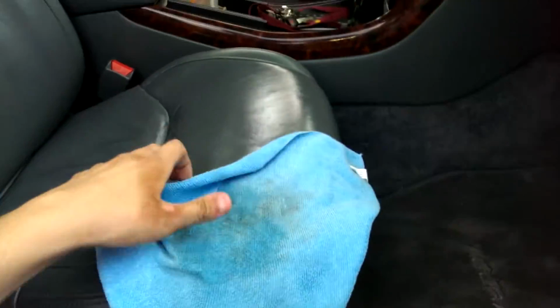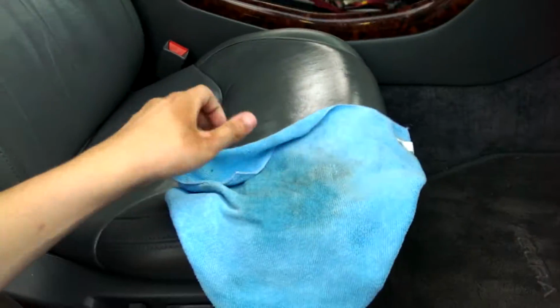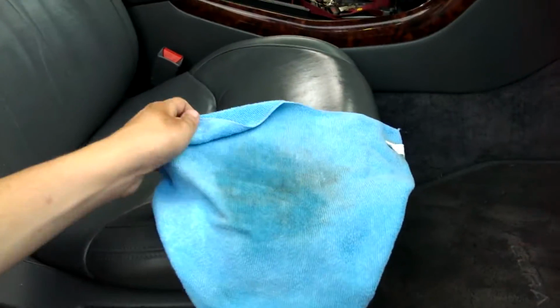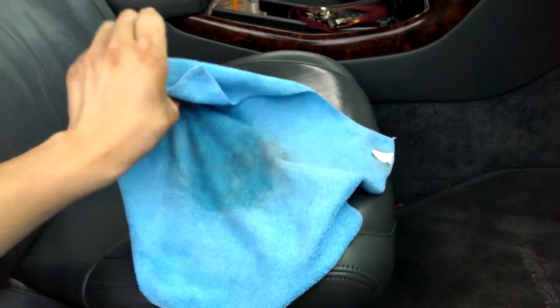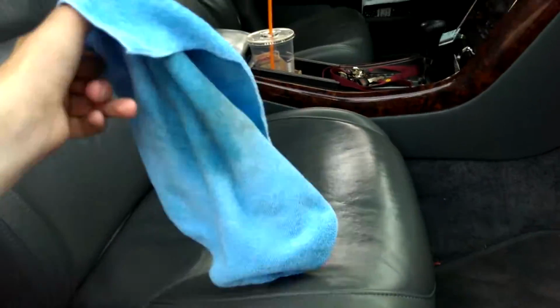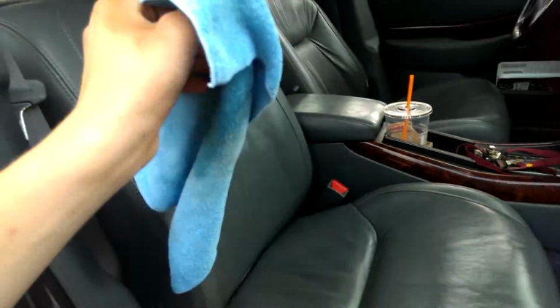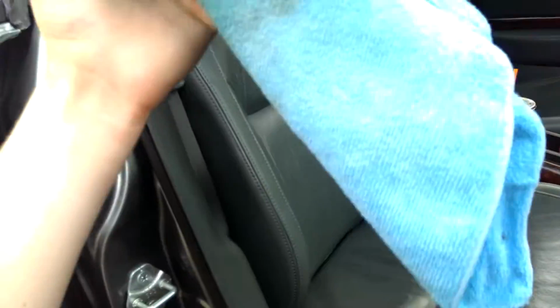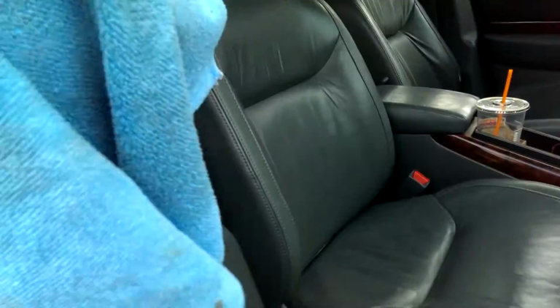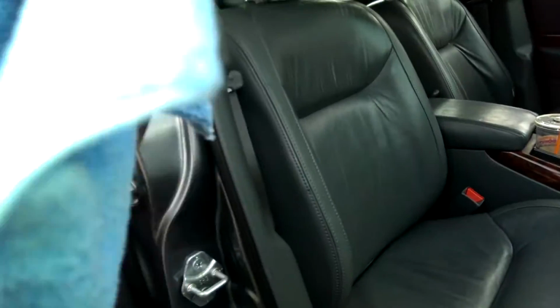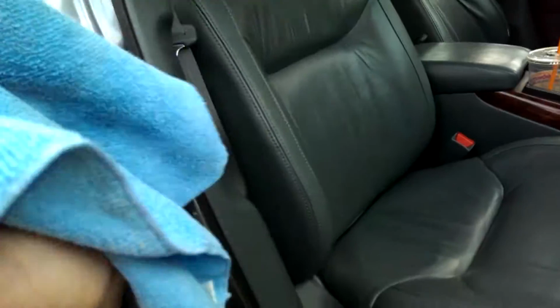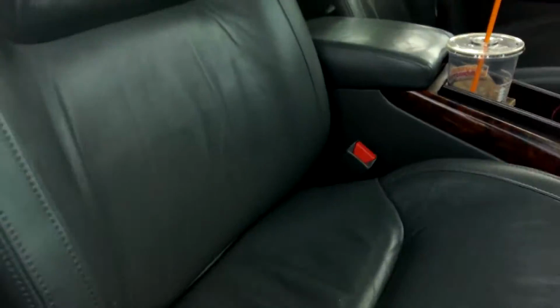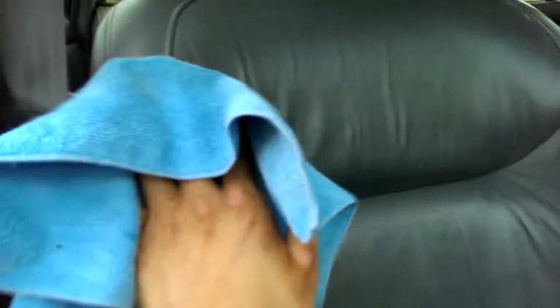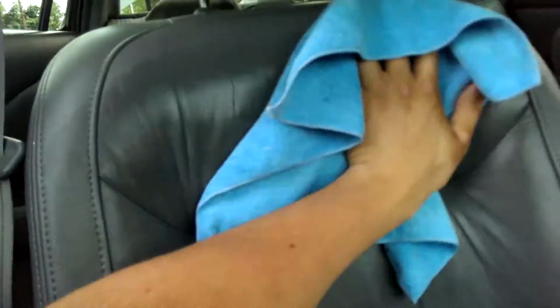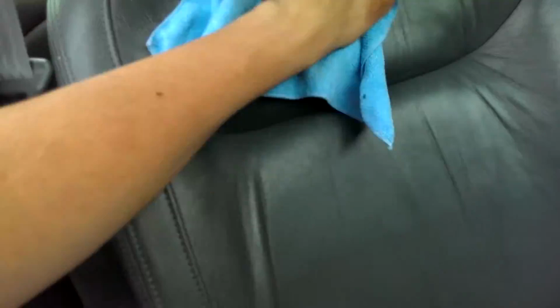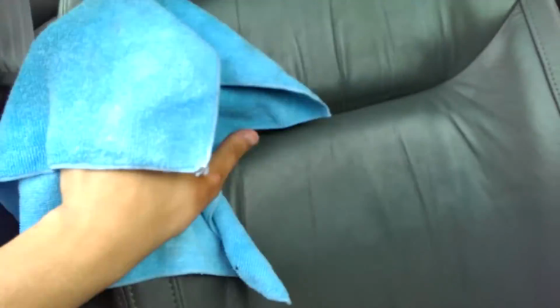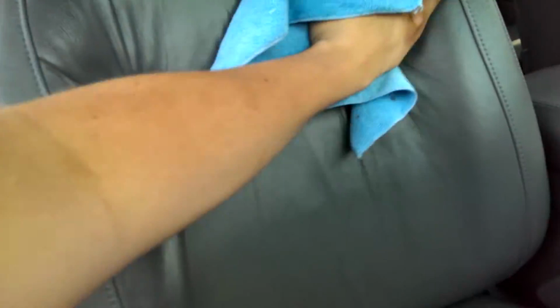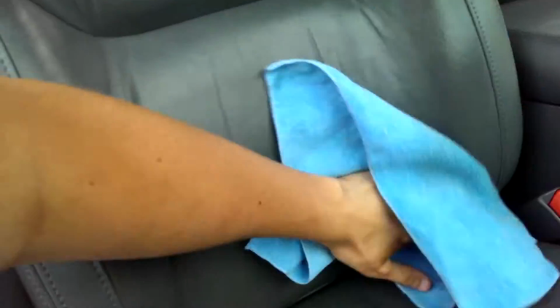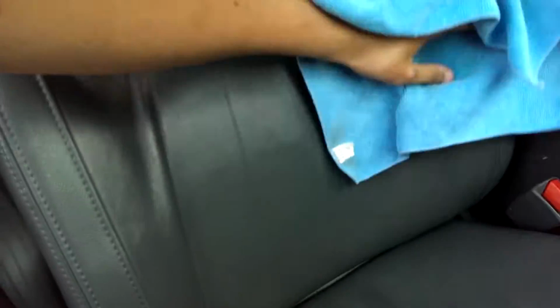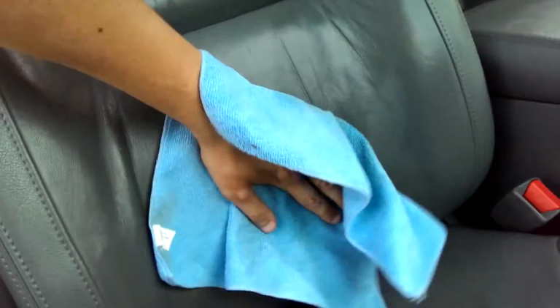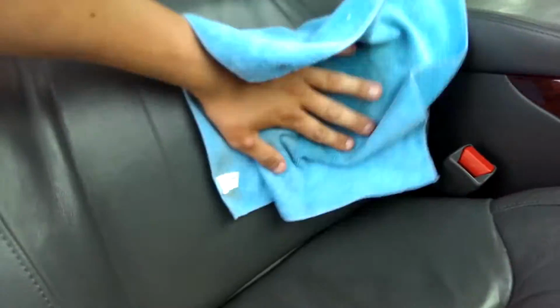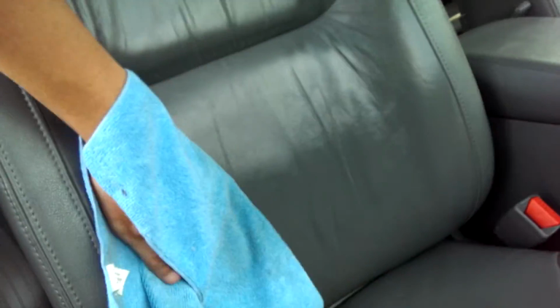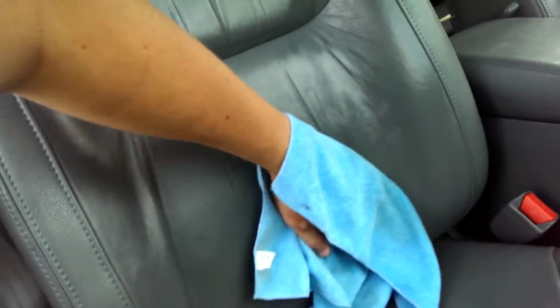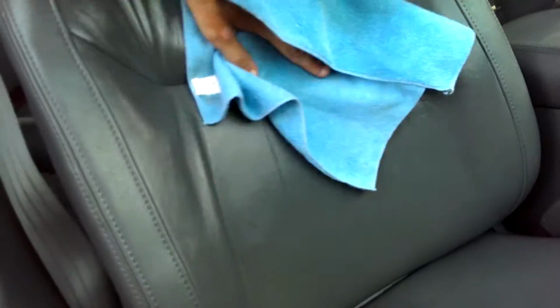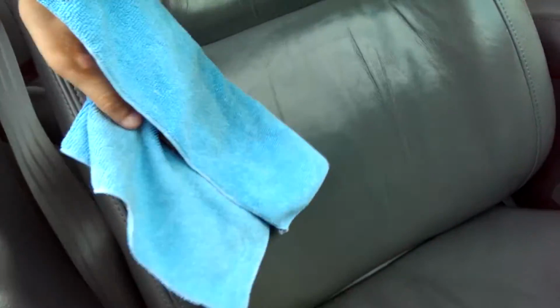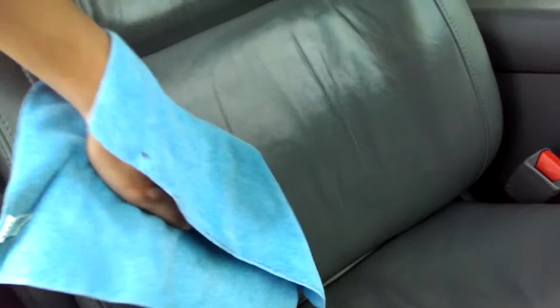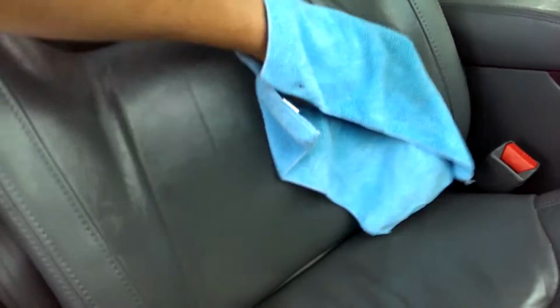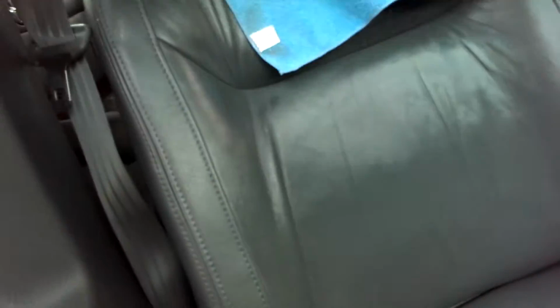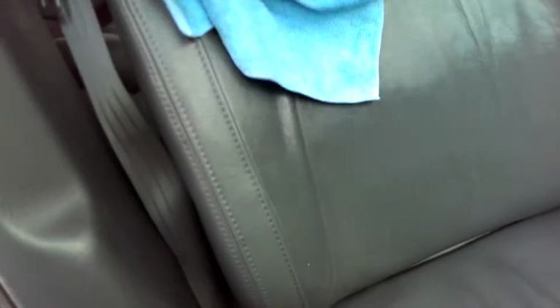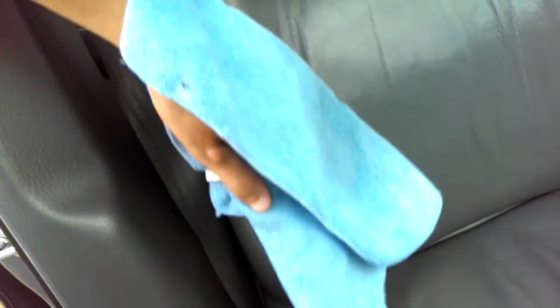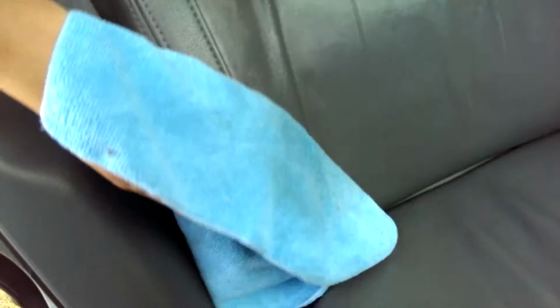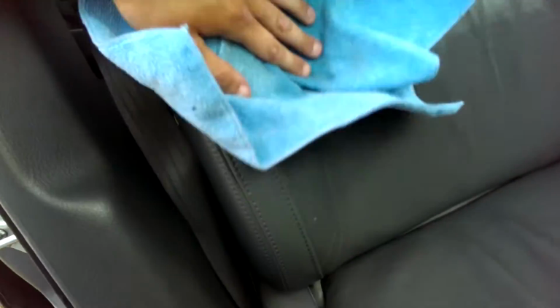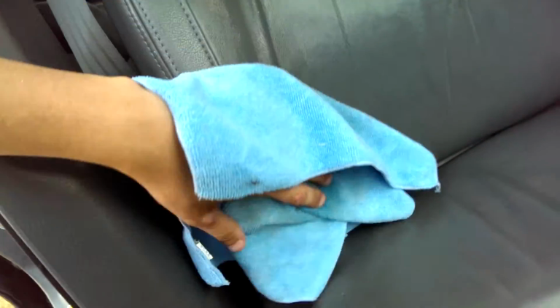I'm gonna do the backrest. See, it's a very easy process. You may need to do it two or three times to get your leather looking like new.